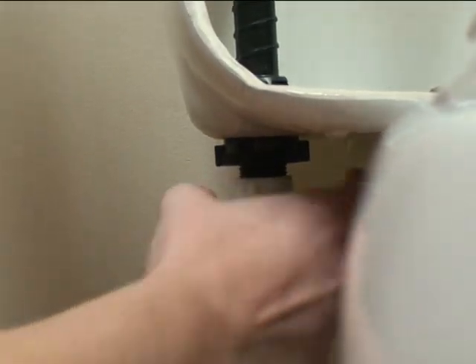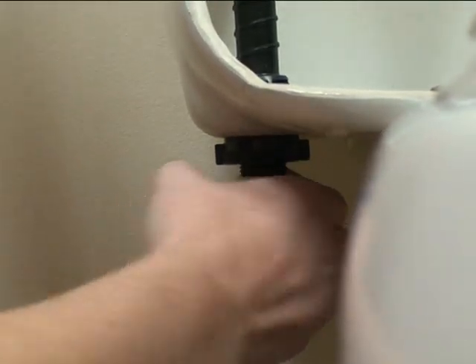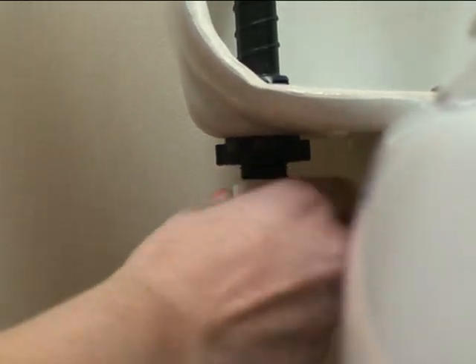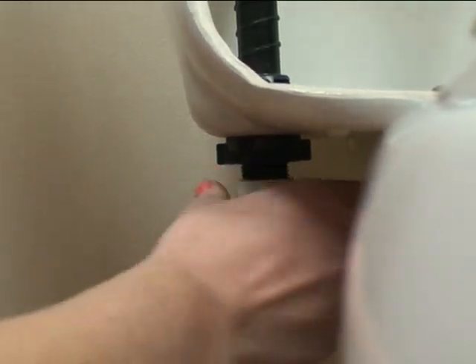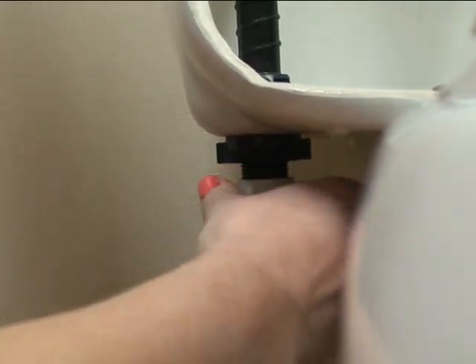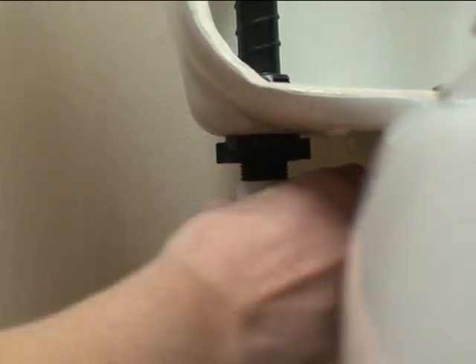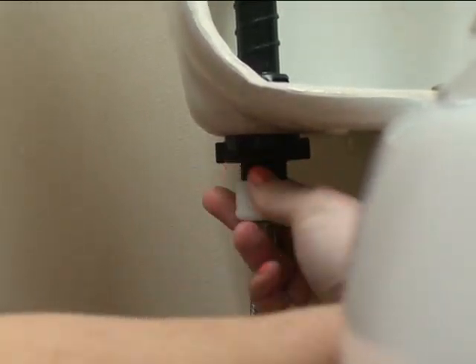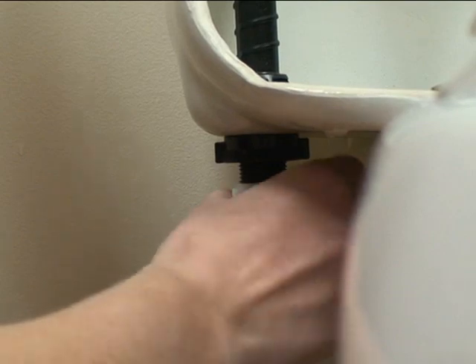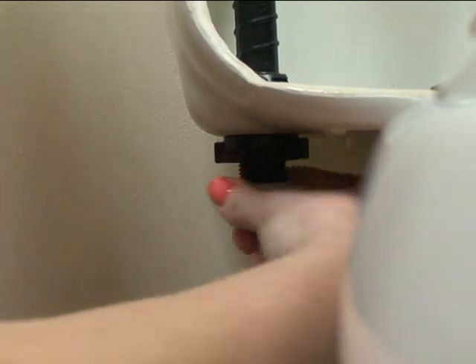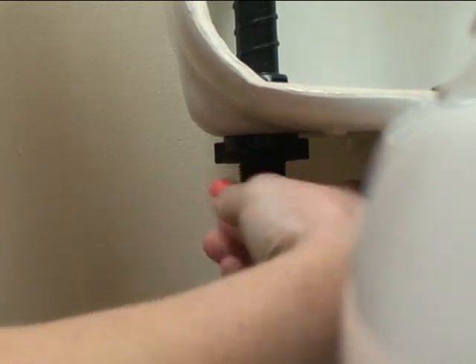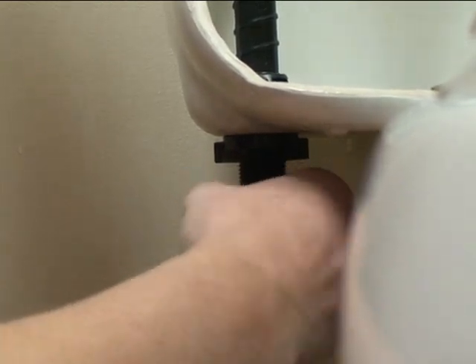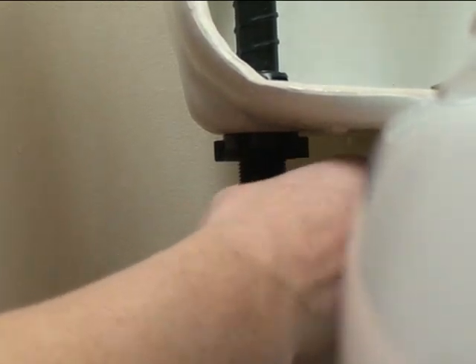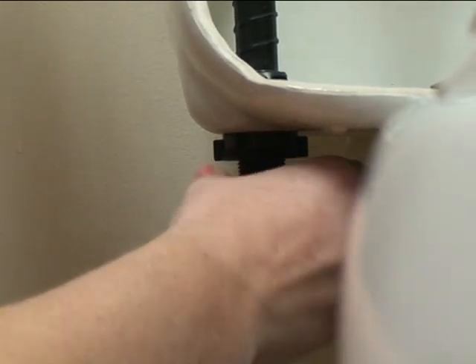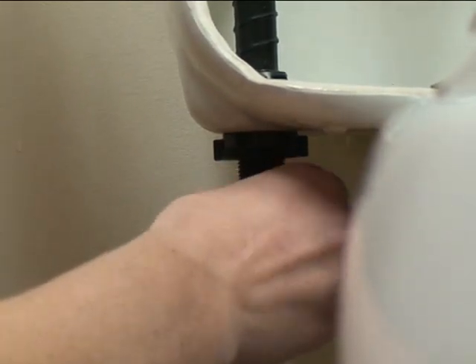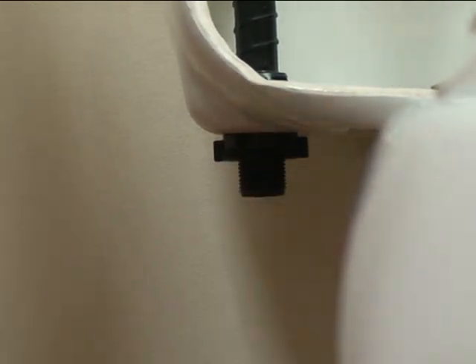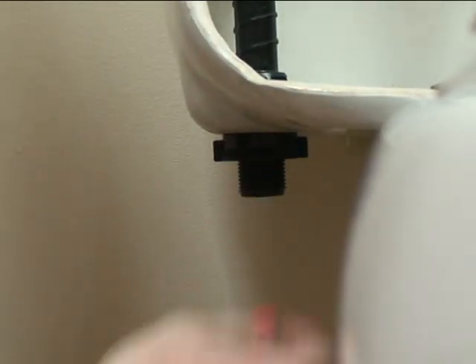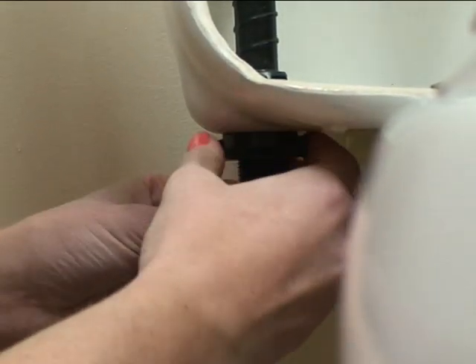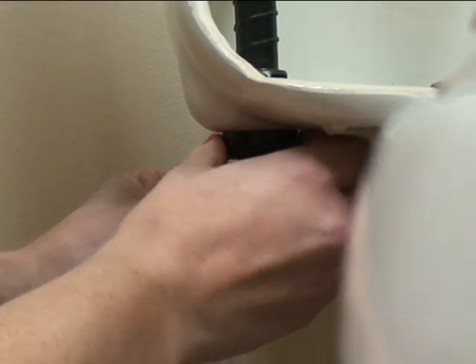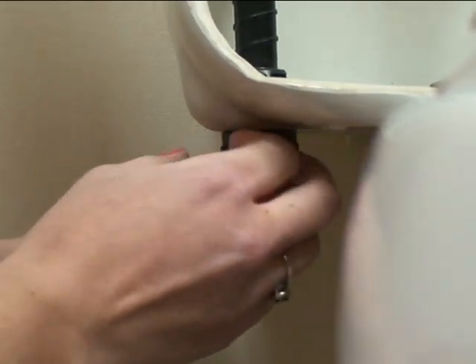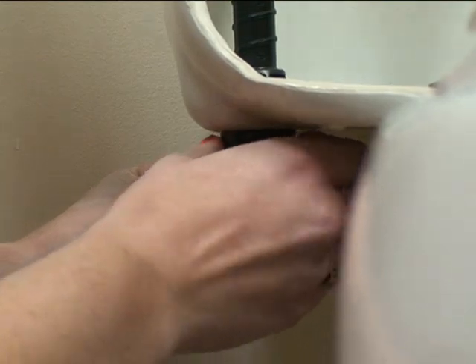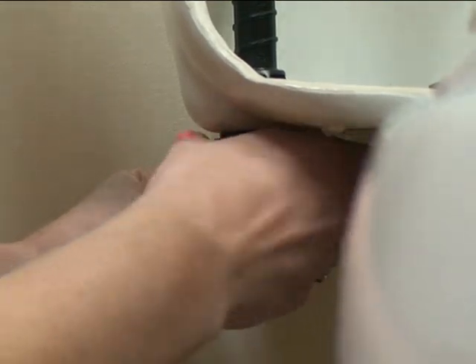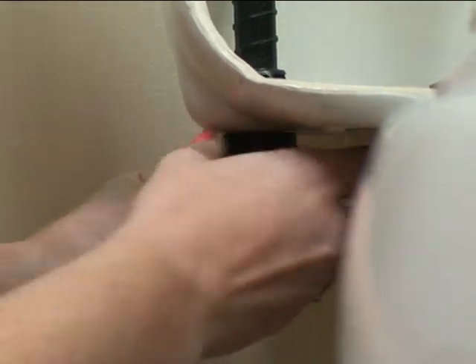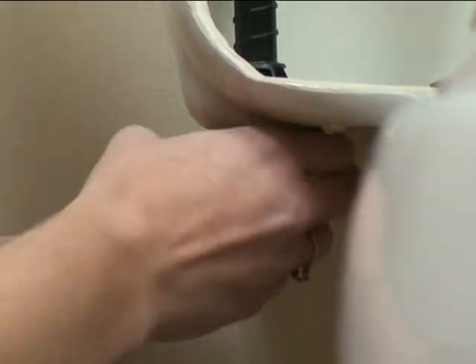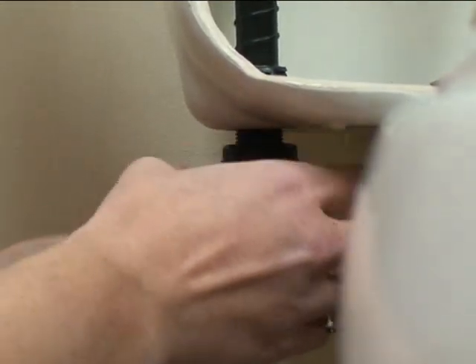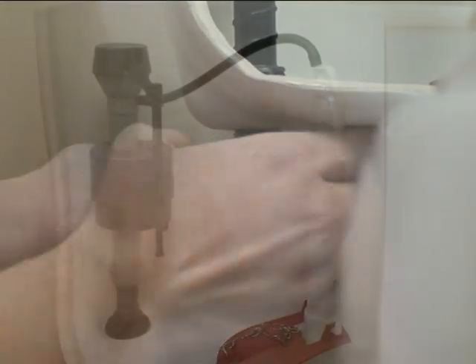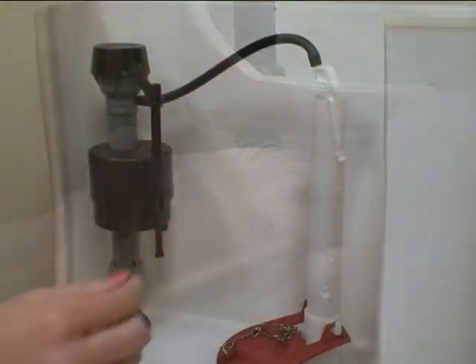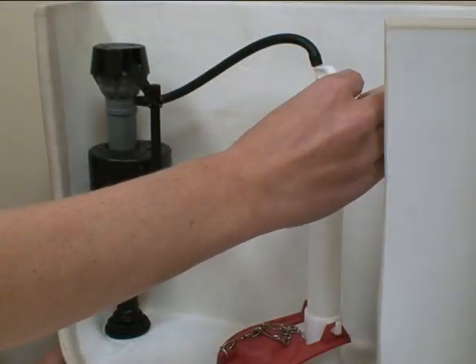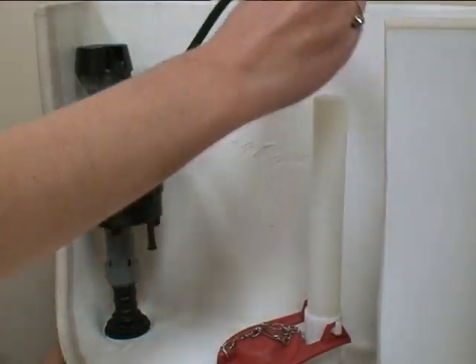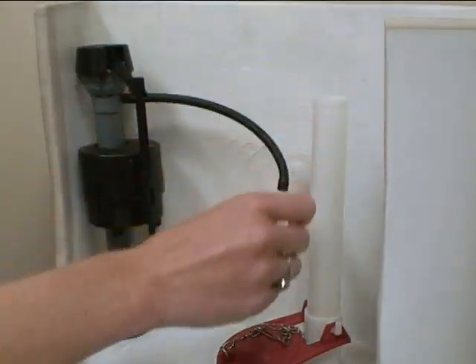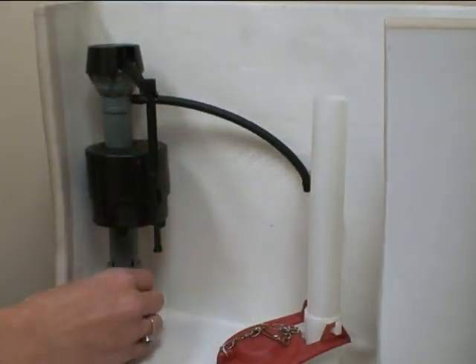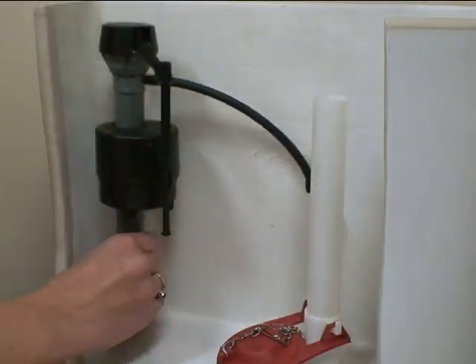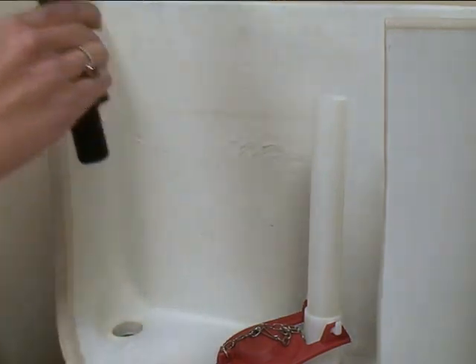Disconnect the water supply line and unscrew the mounting nut. Pull up on the old valve and lift out of the toilet tank.